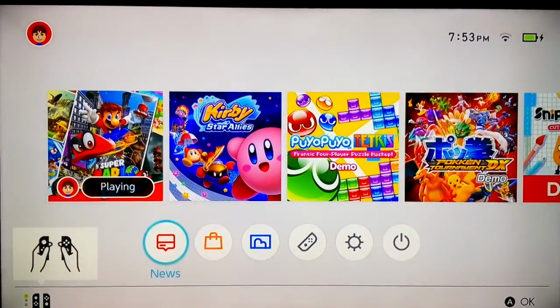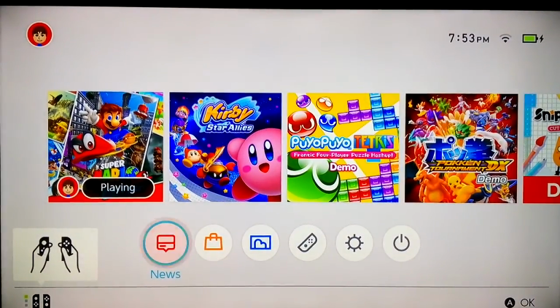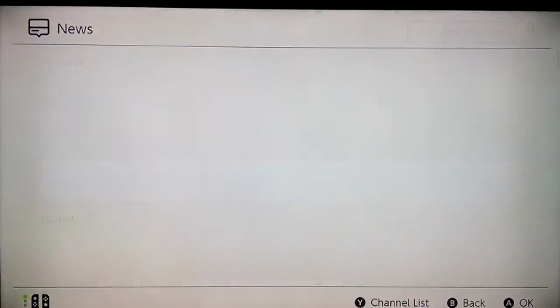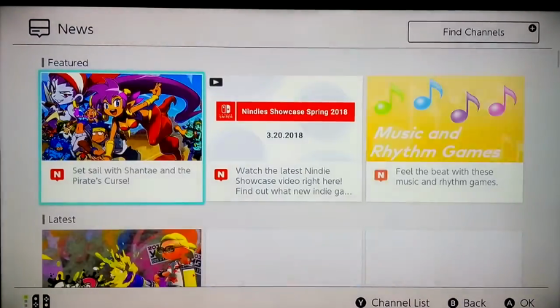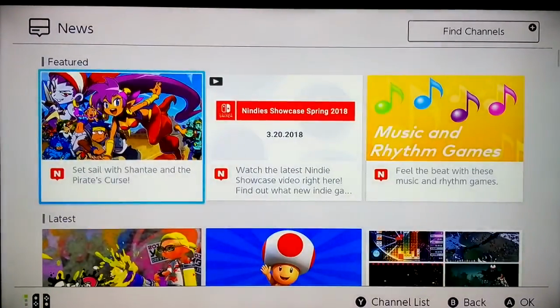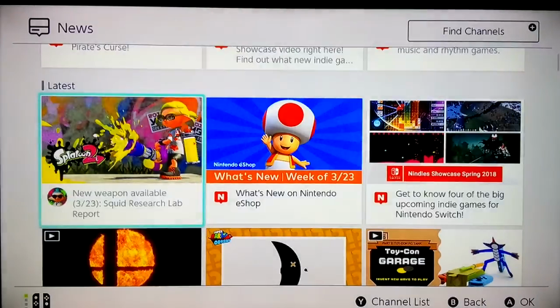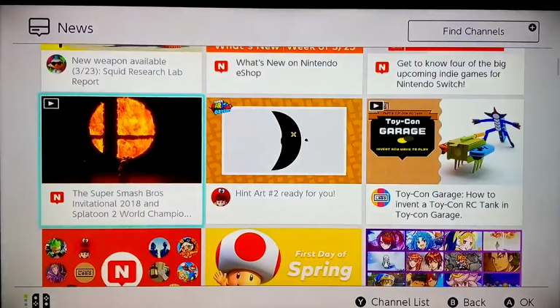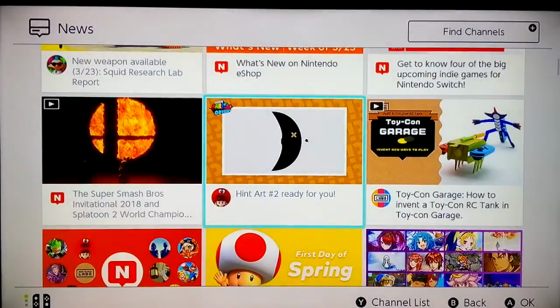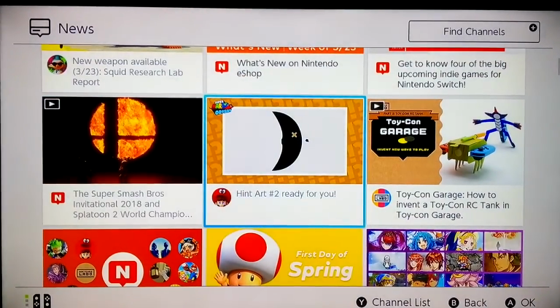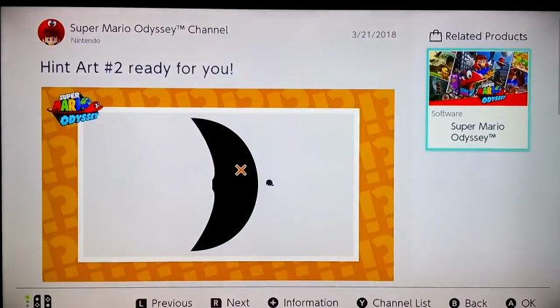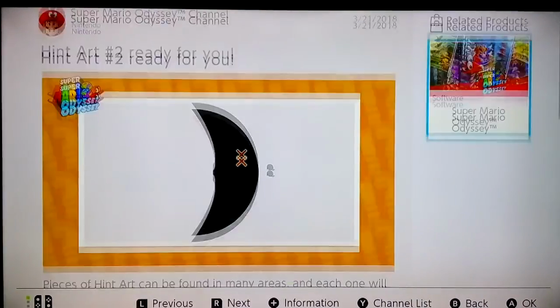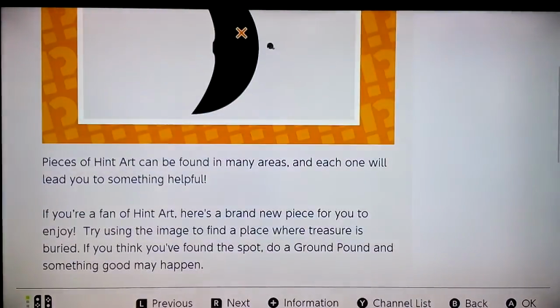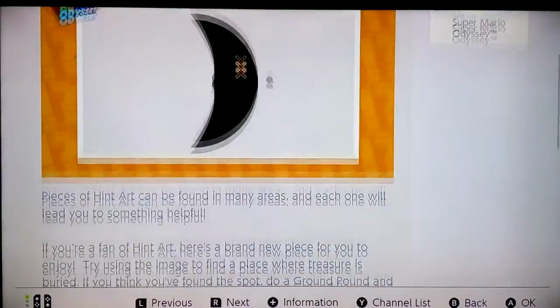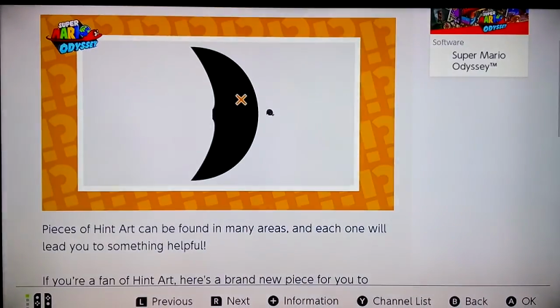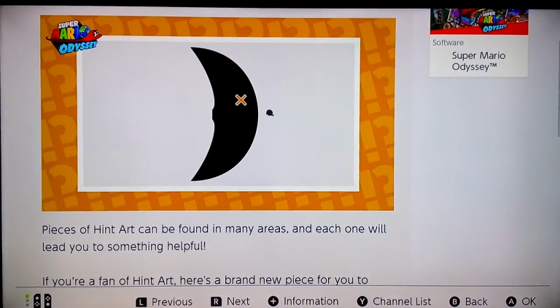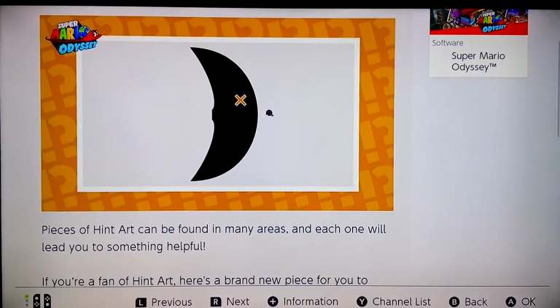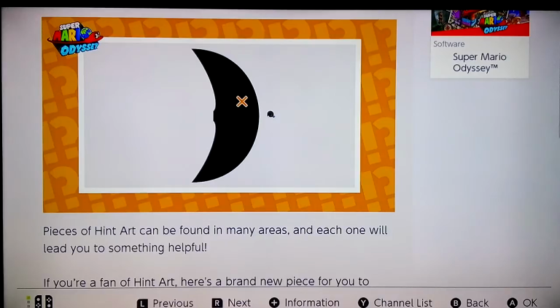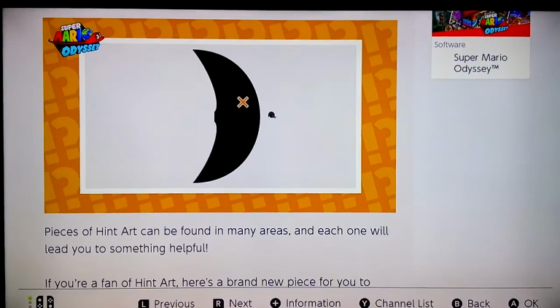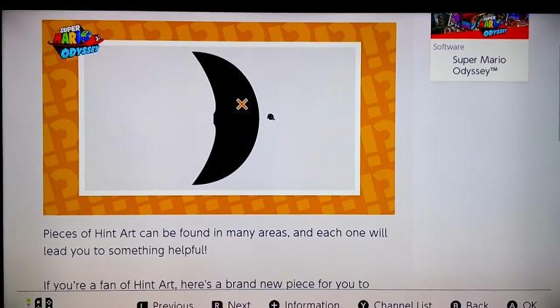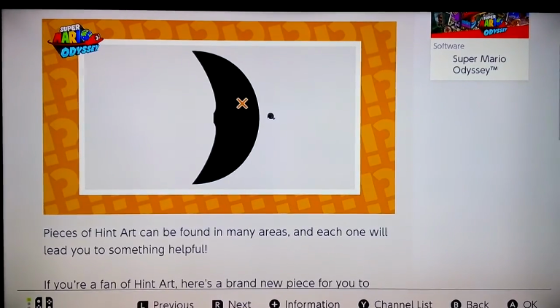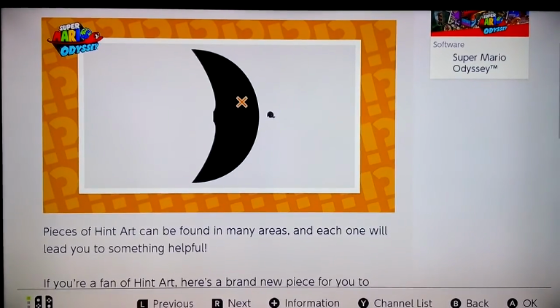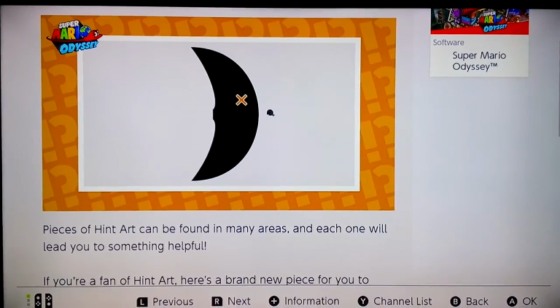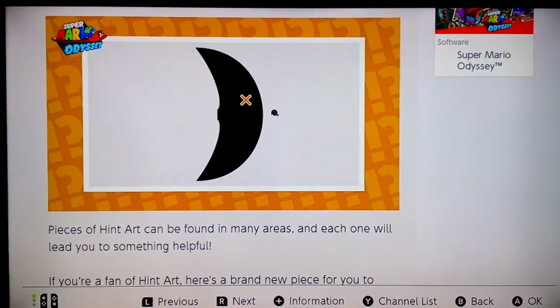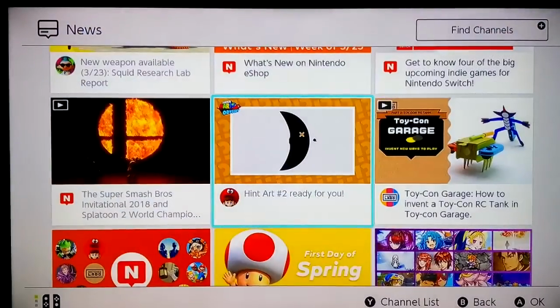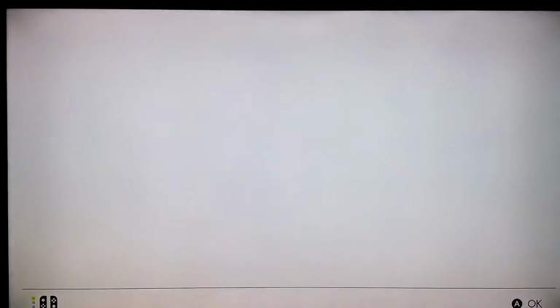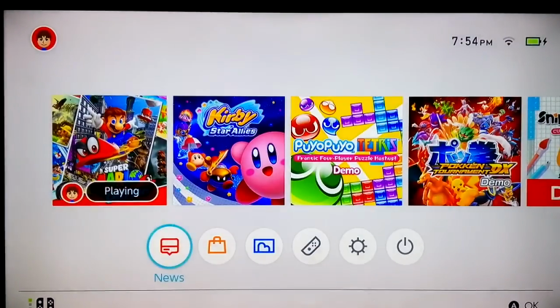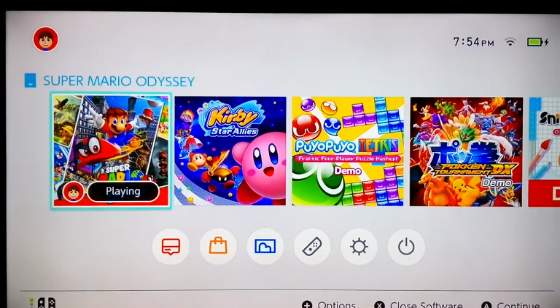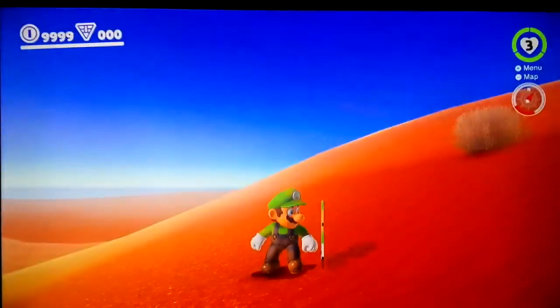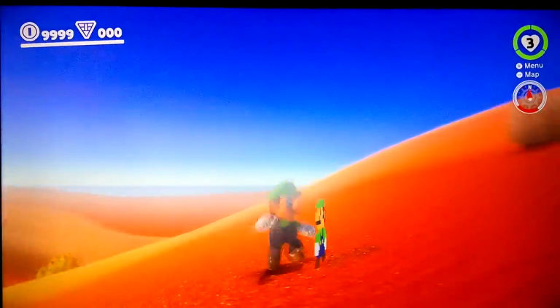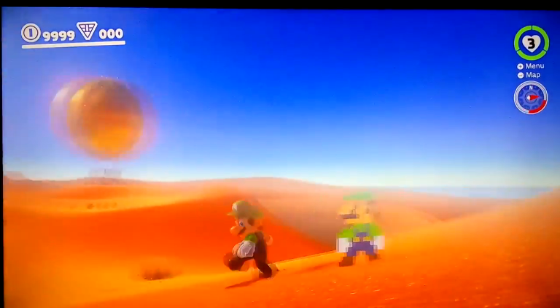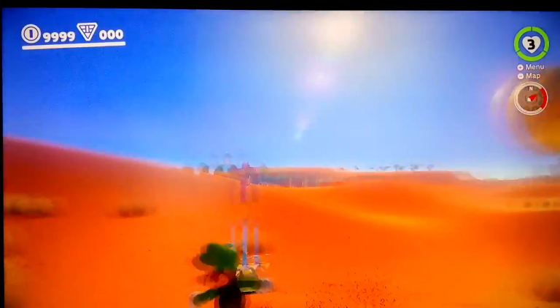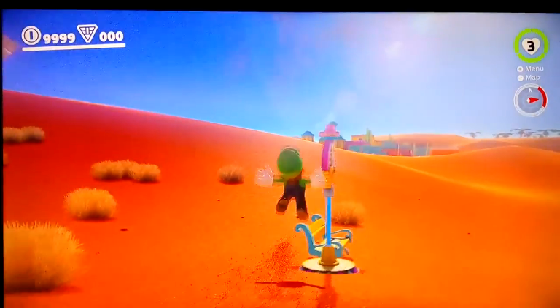If we check the news, here's going to be hint art number two, which is in the Cap Kingdom. Let's see if we can find it.